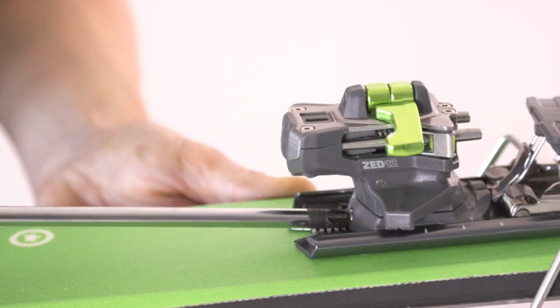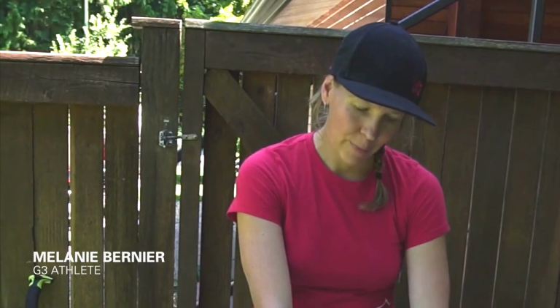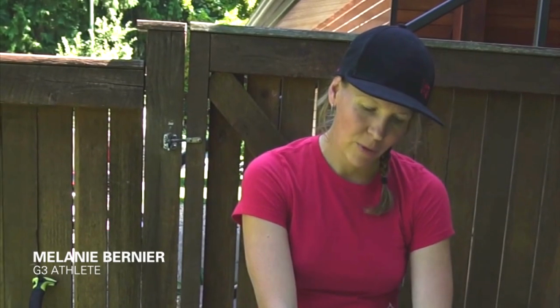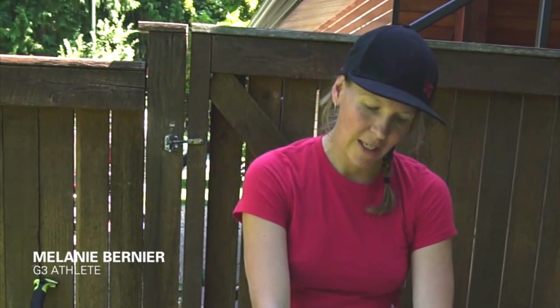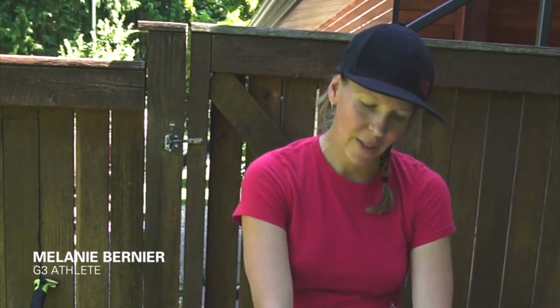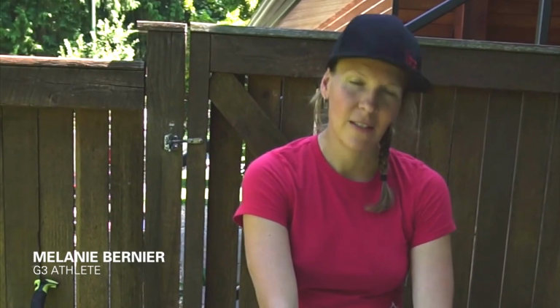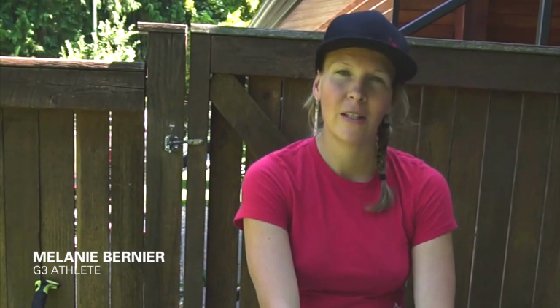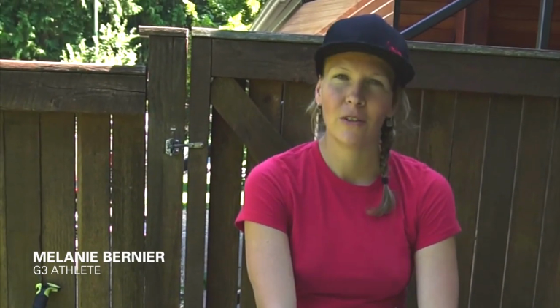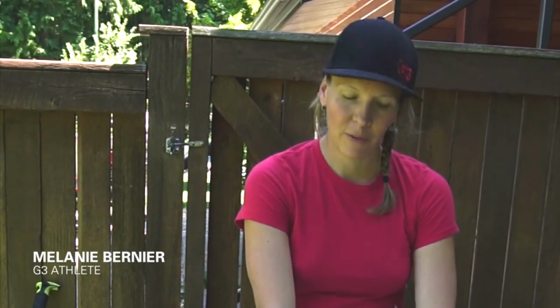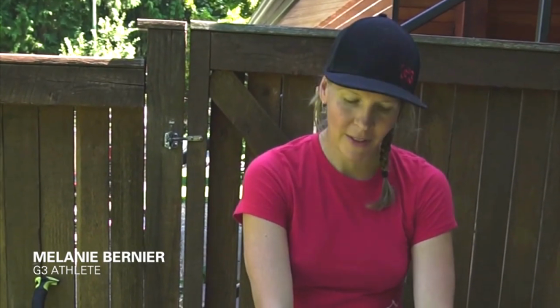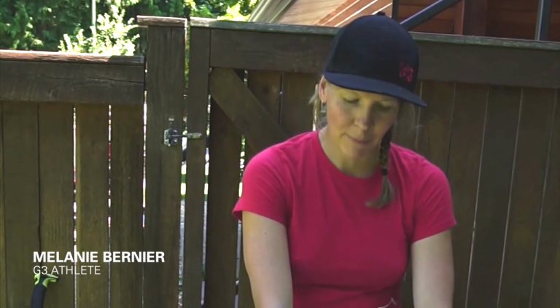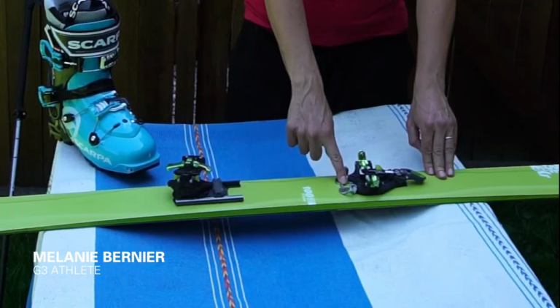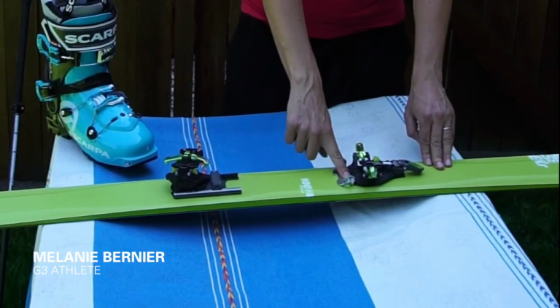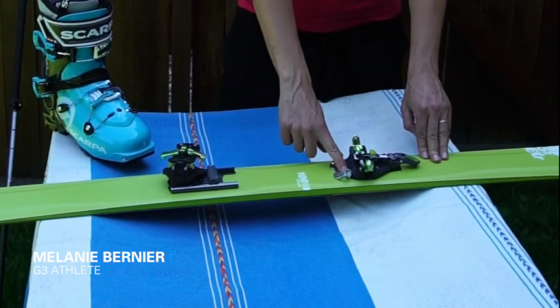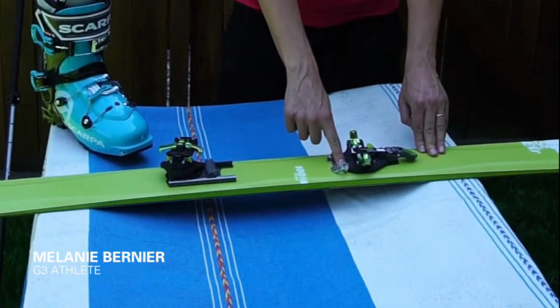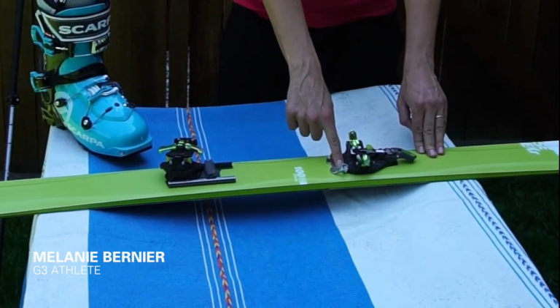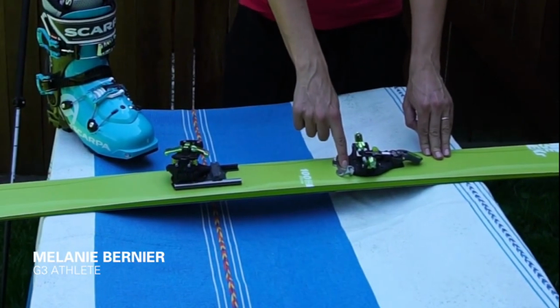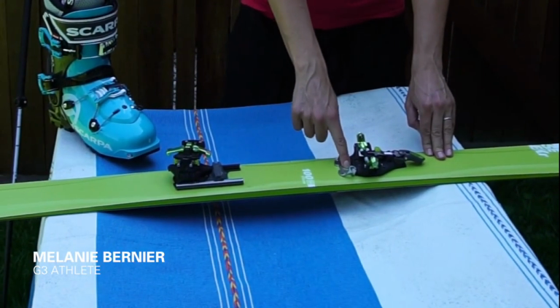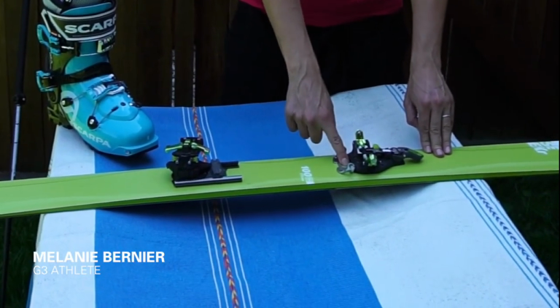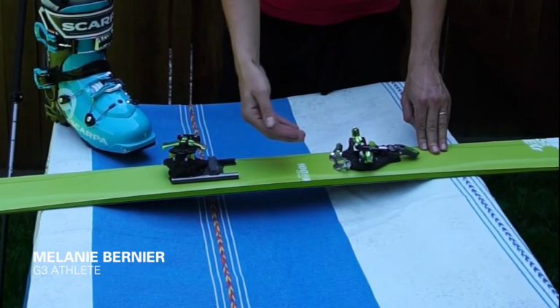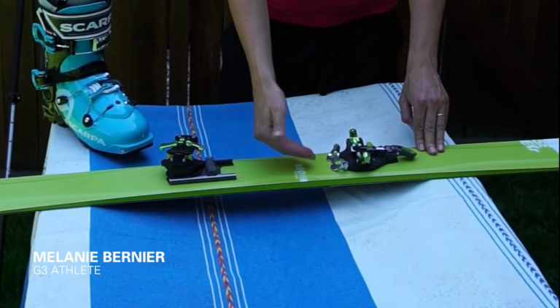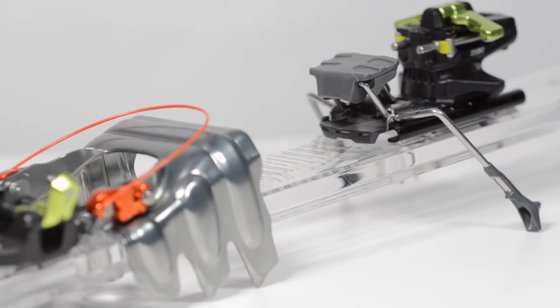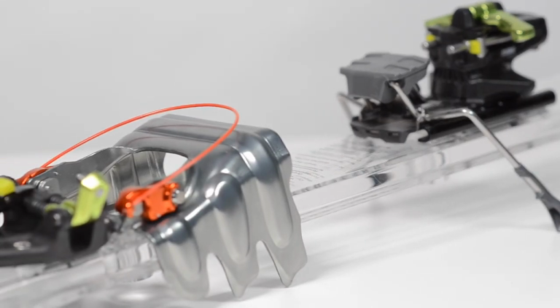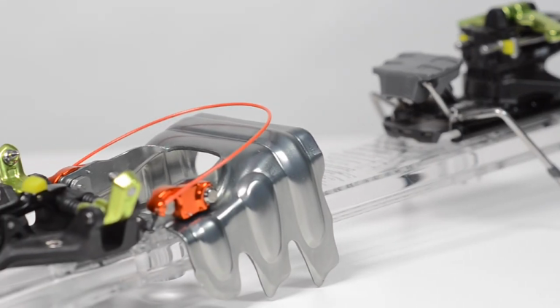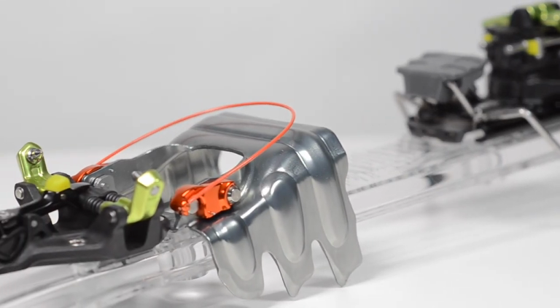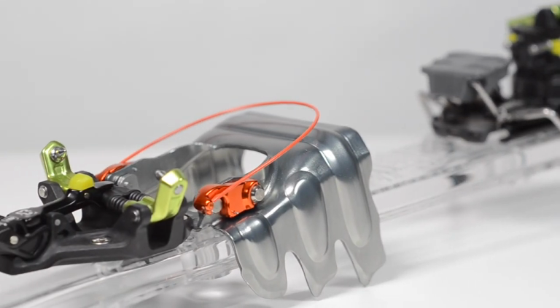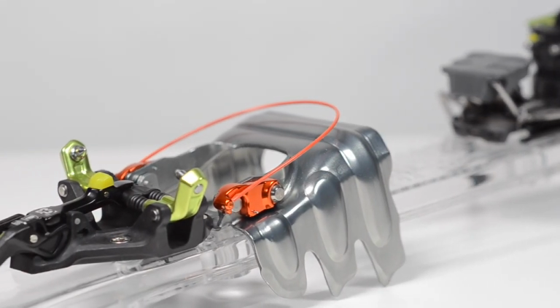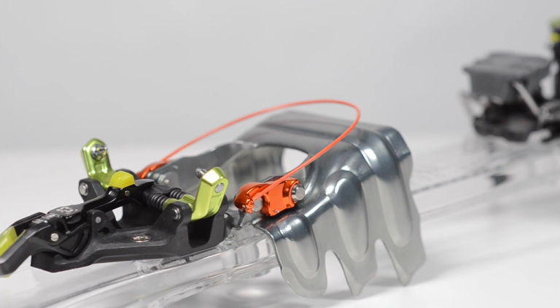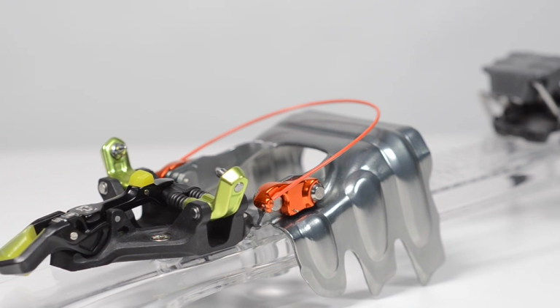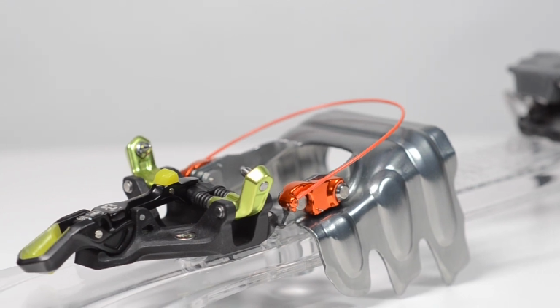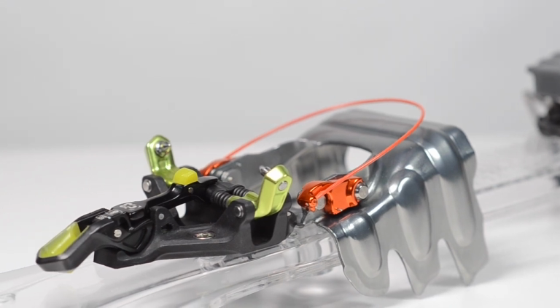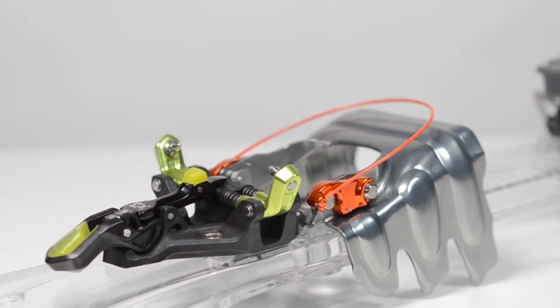I really appreciate how easy it is to insert a crampon adapter. You pretty much need a screwdriver and about five seconds to just slide the piece into place, screw it there, and you're good to go.